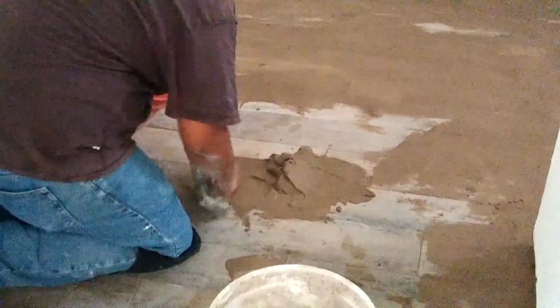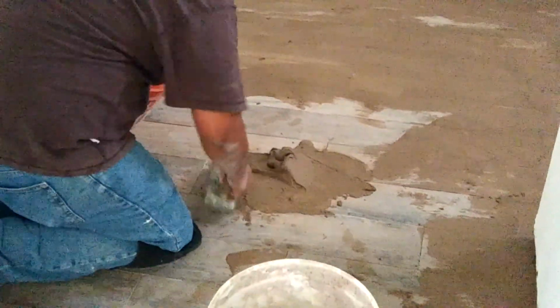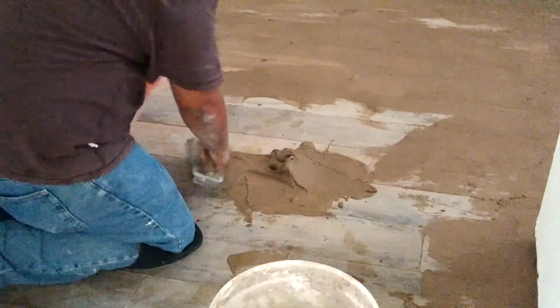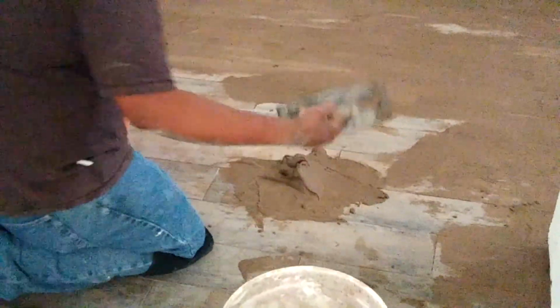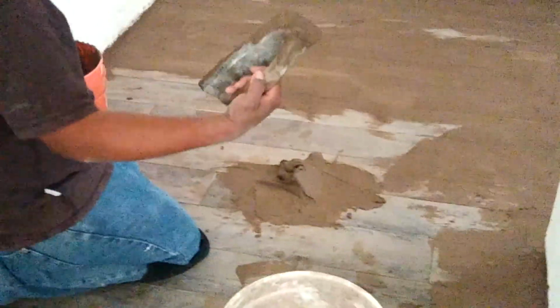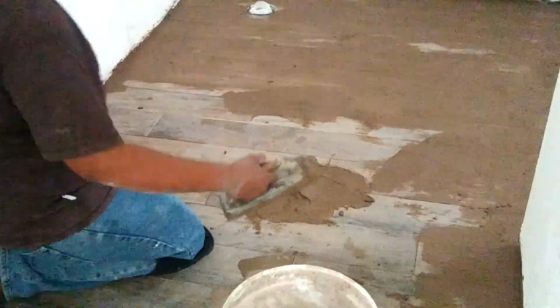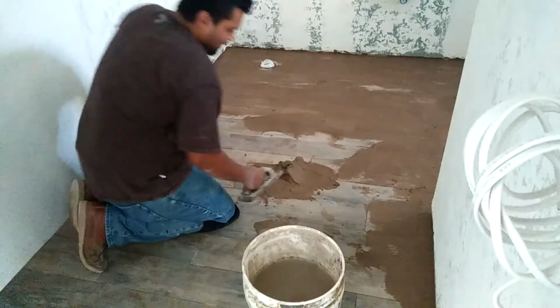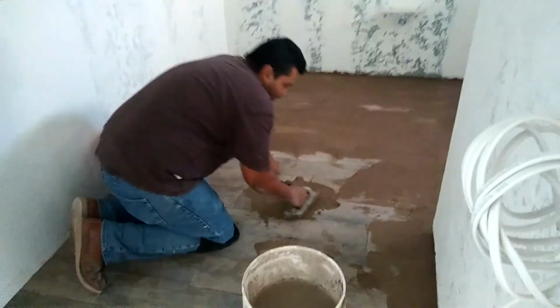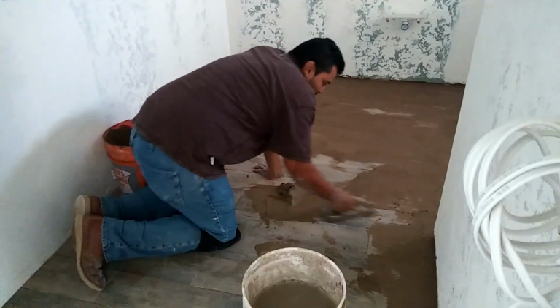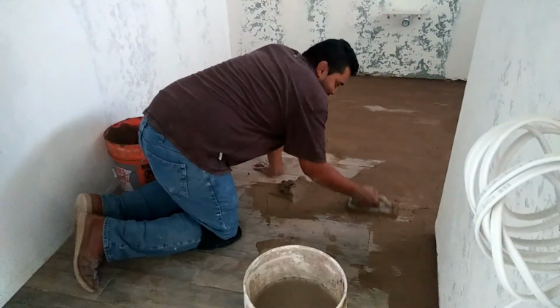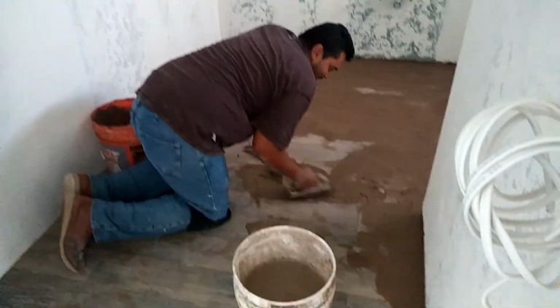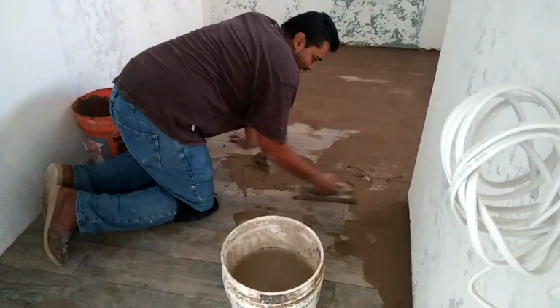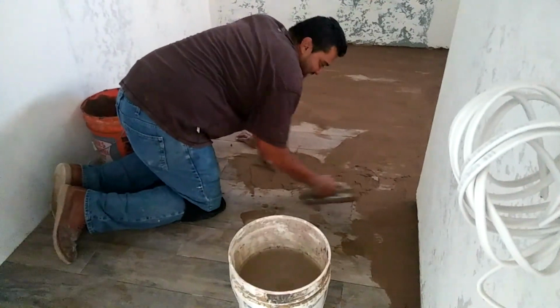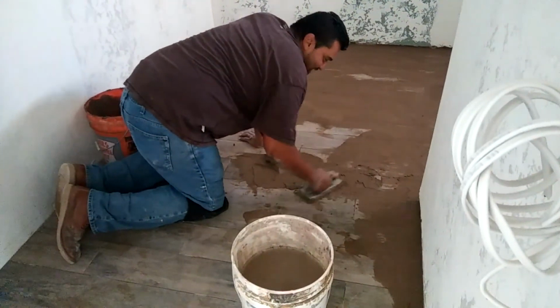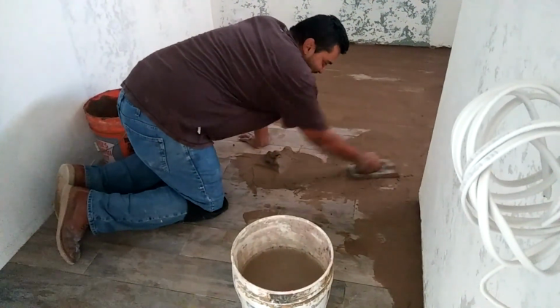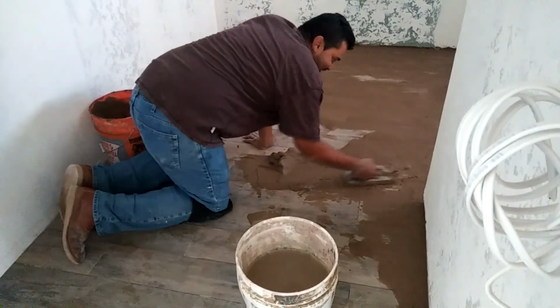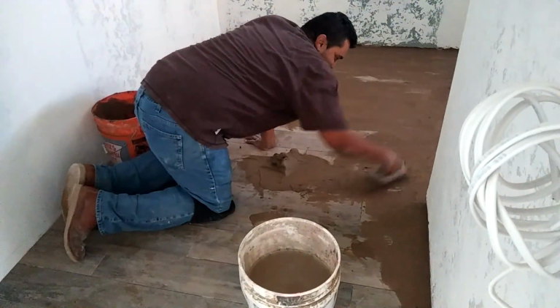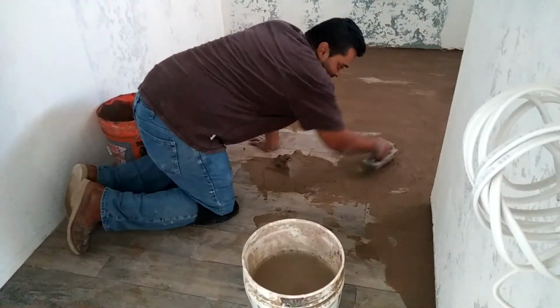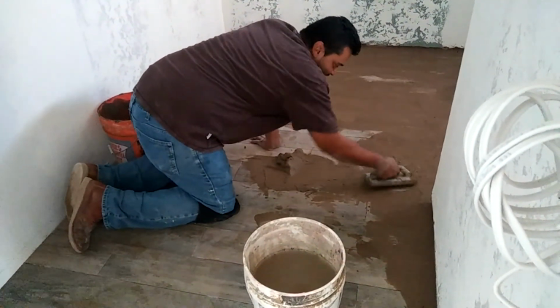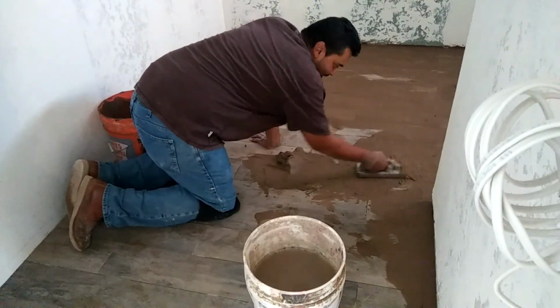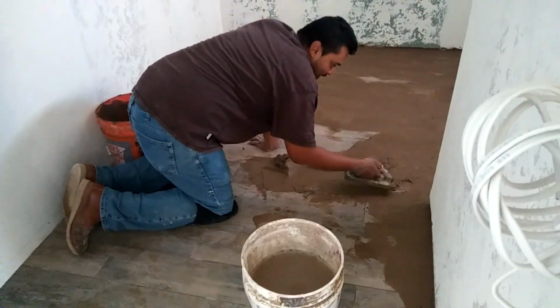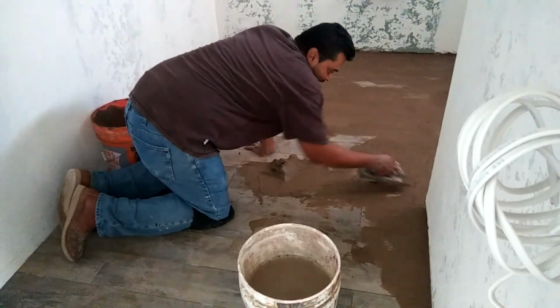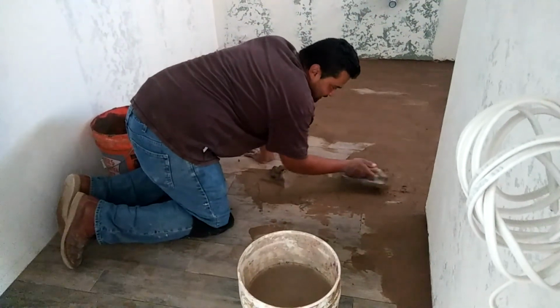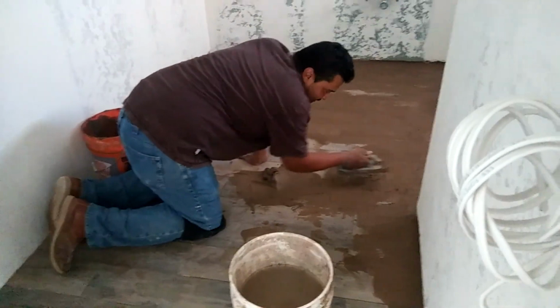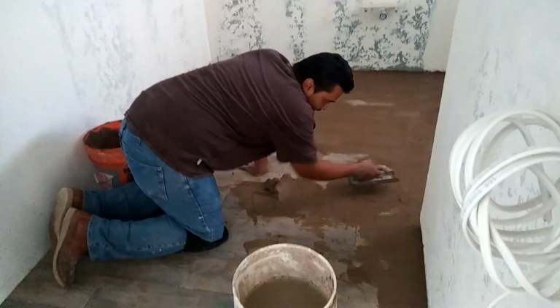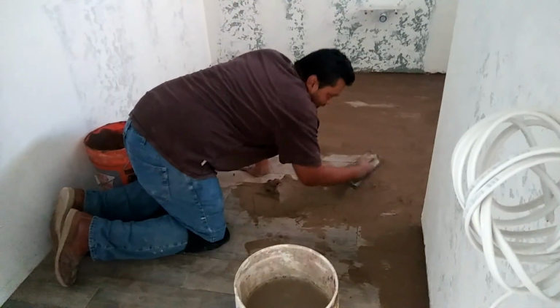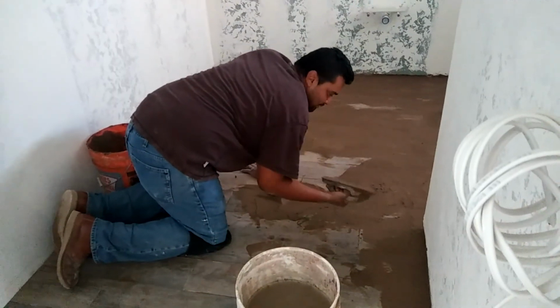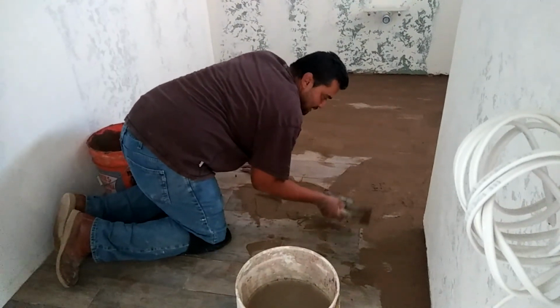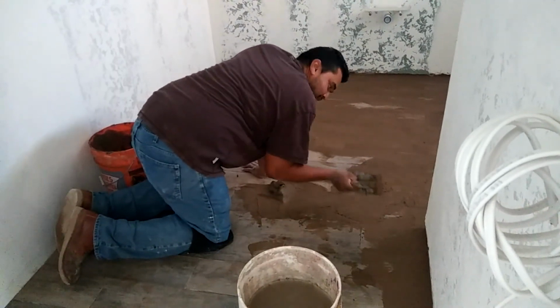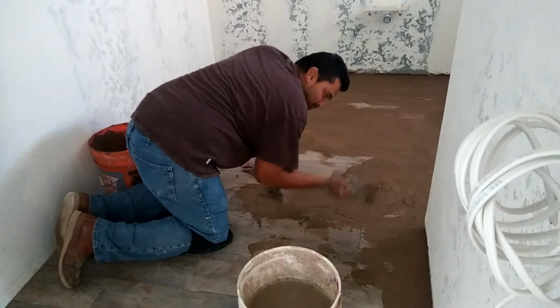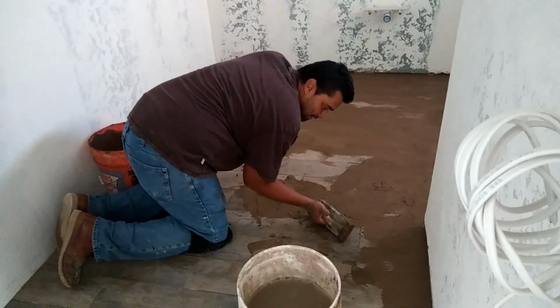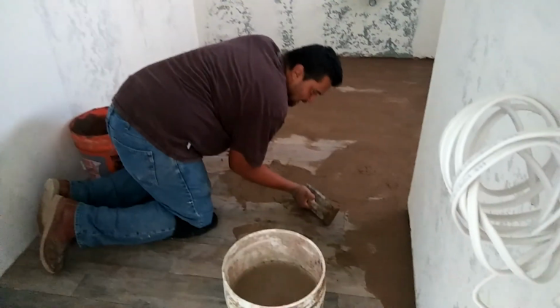So I know first time grouting a lot of people do this or this like that. When you do that you're never going to get the grout in there. So 45 it like that.